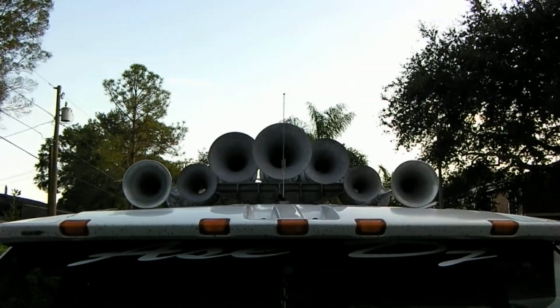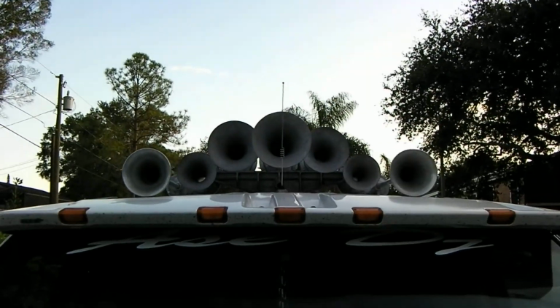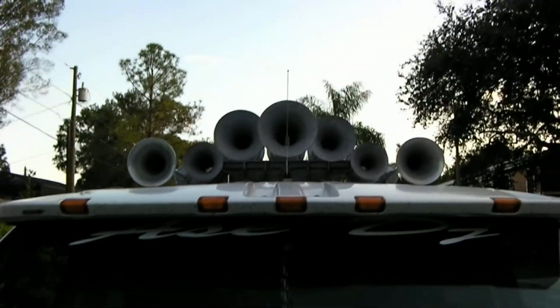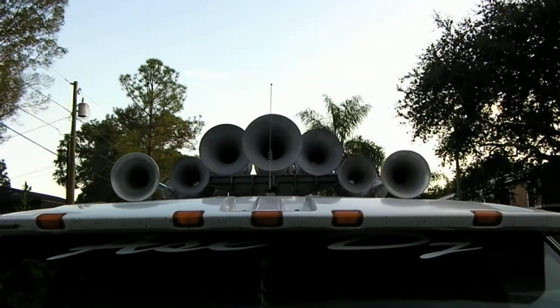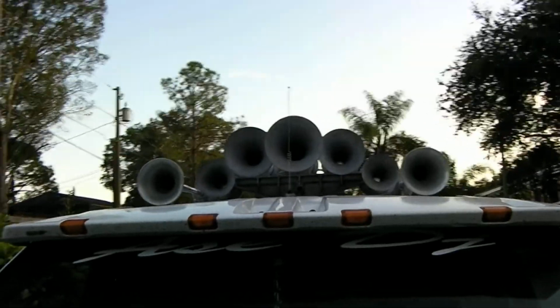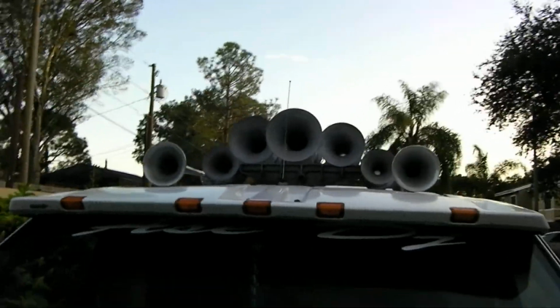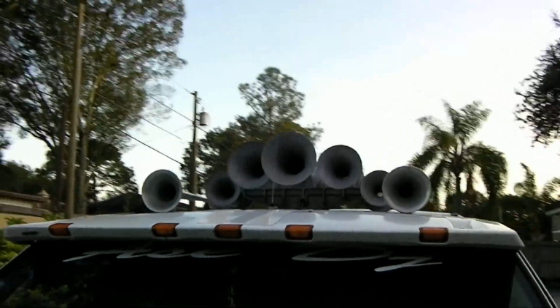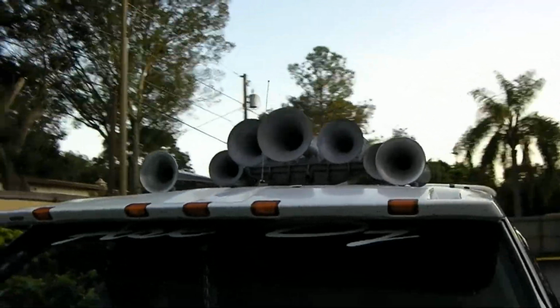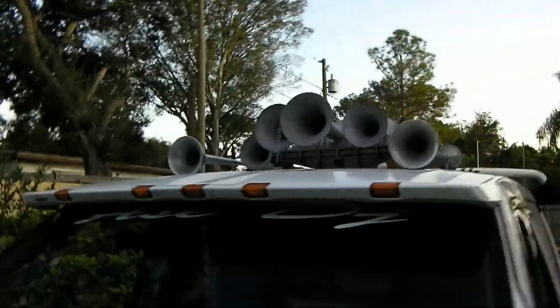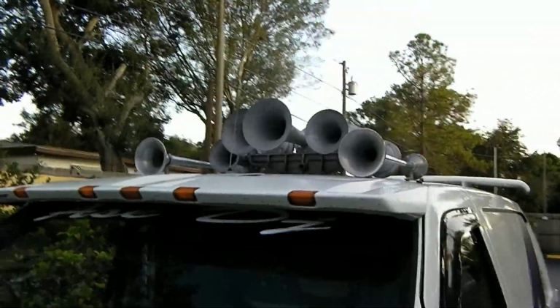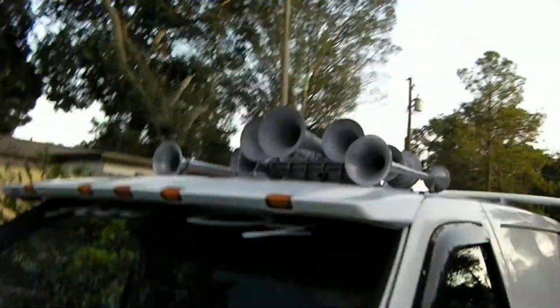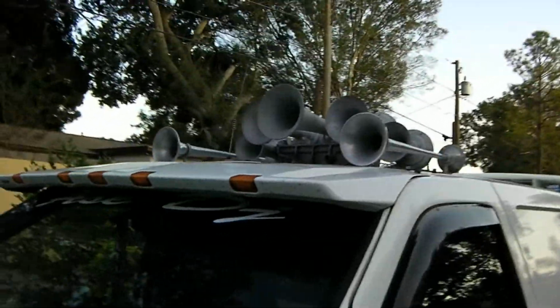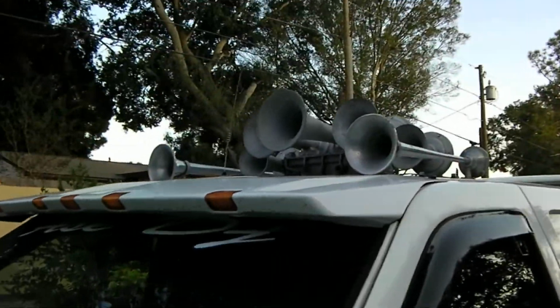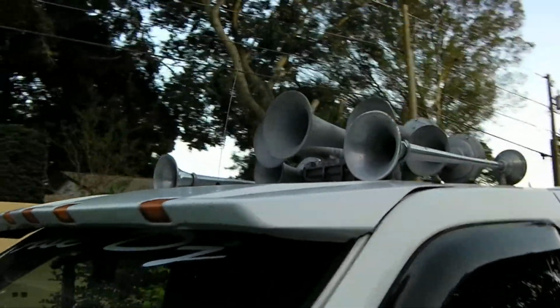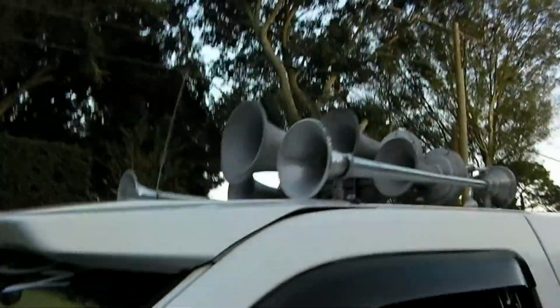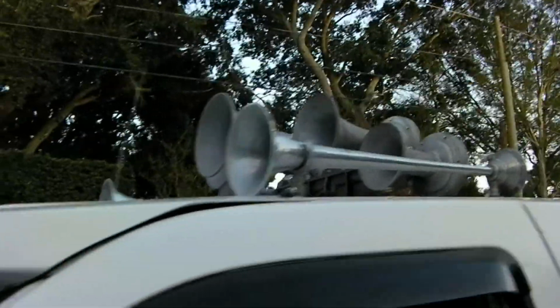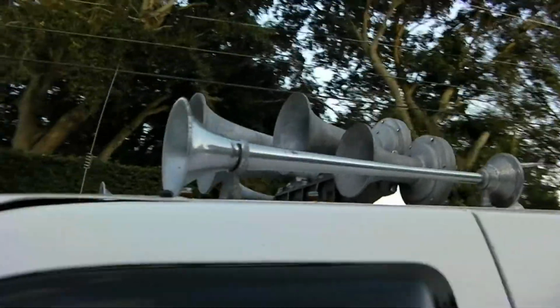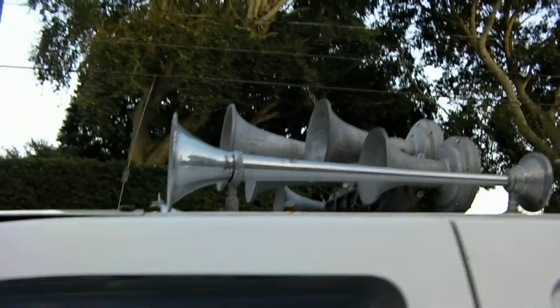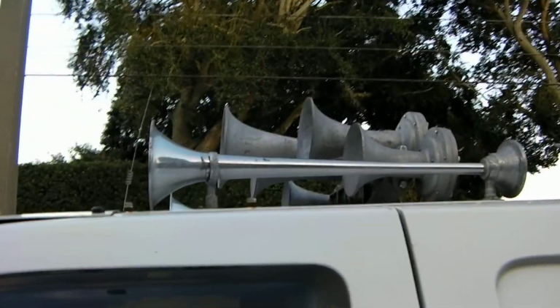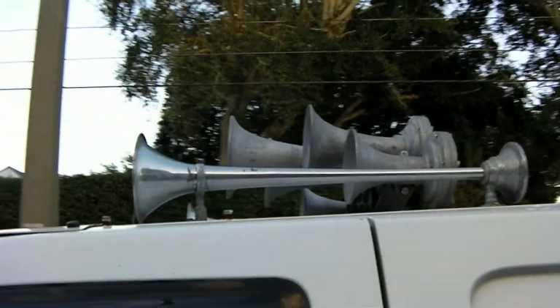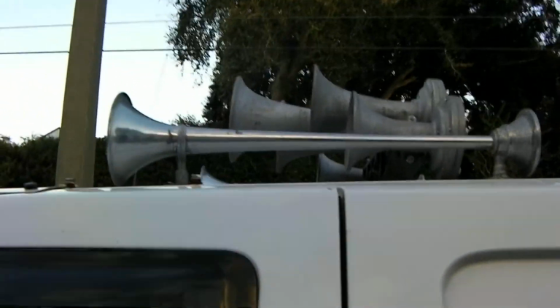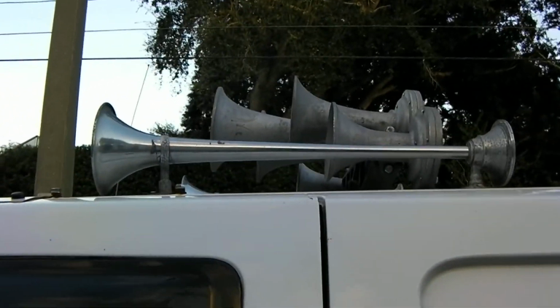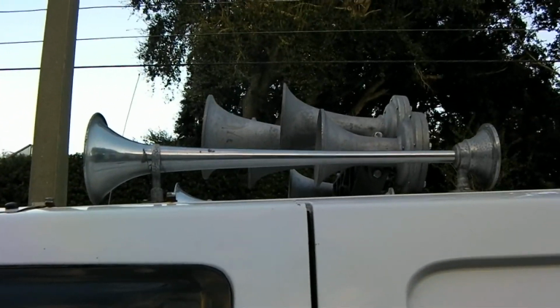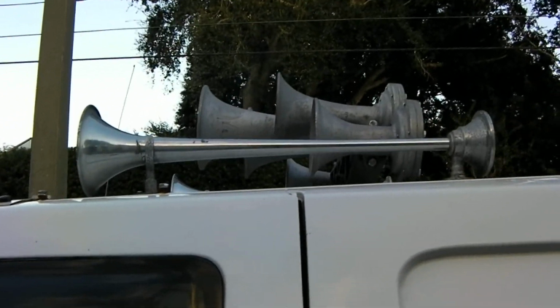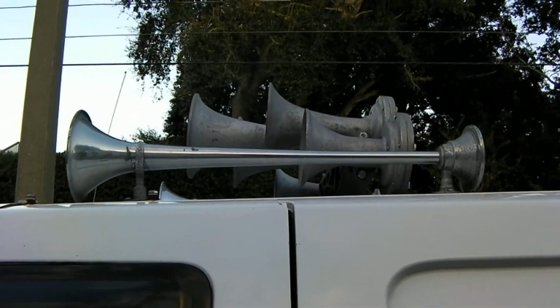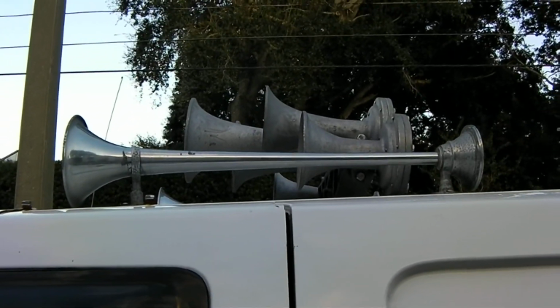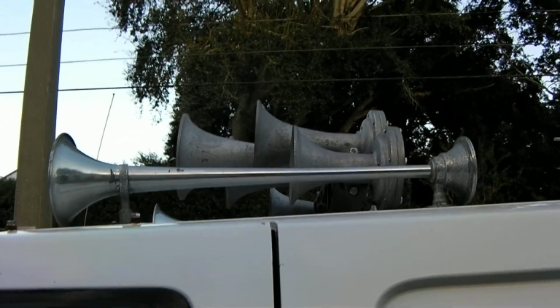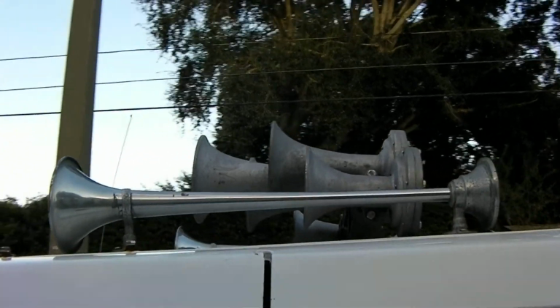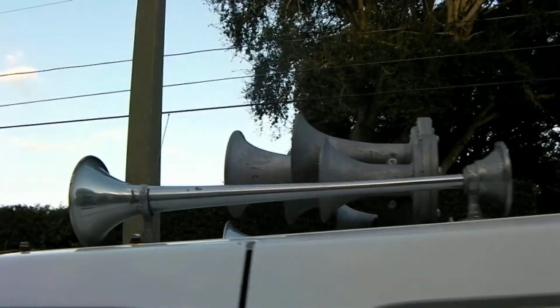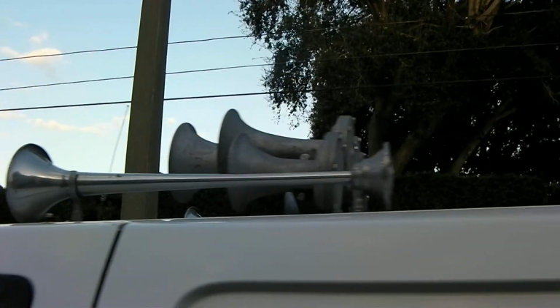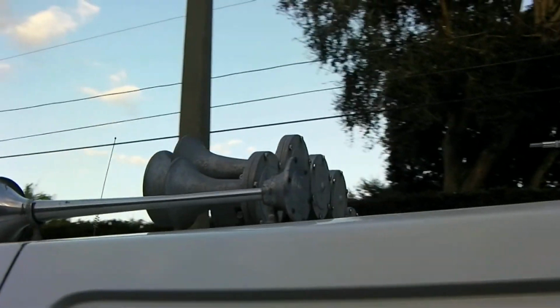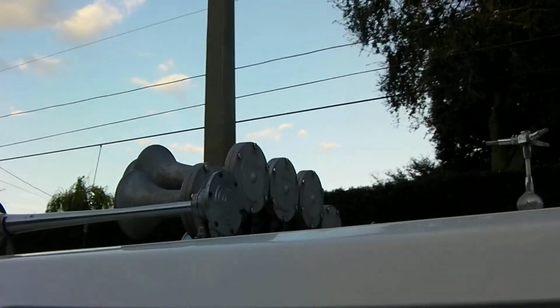Everybody remembers those air horns — that's the K5LA train horn right there from Nathan. The other horns right here, the very long silver ones I'm looking at, those are 22-inch Grover Stutter Tones. They came off of a fire truck.